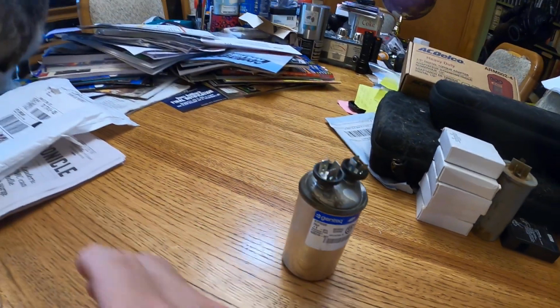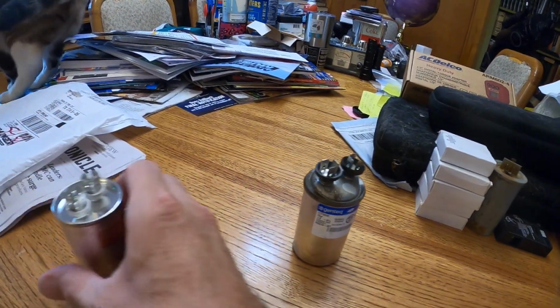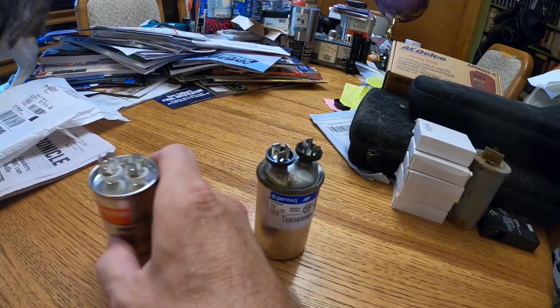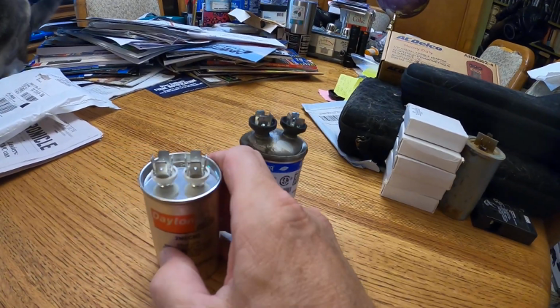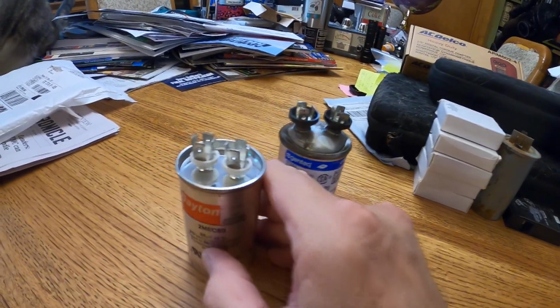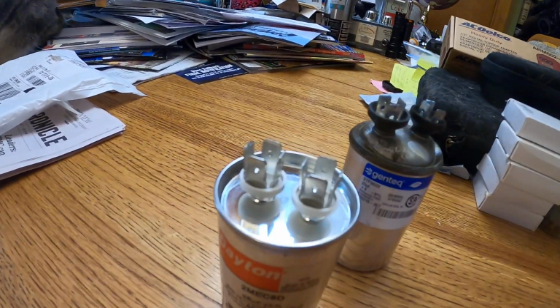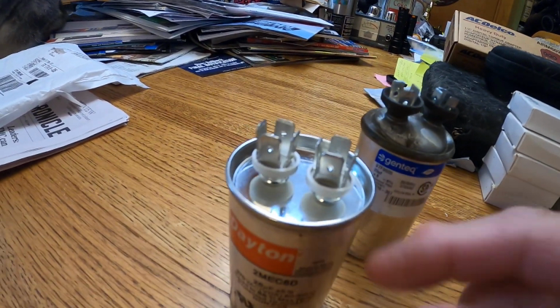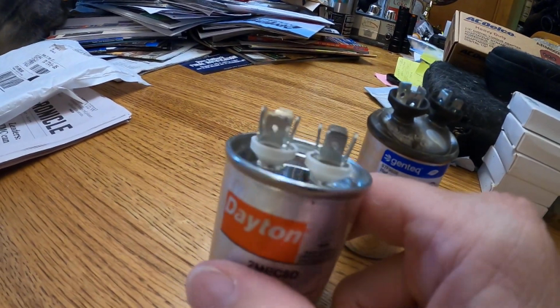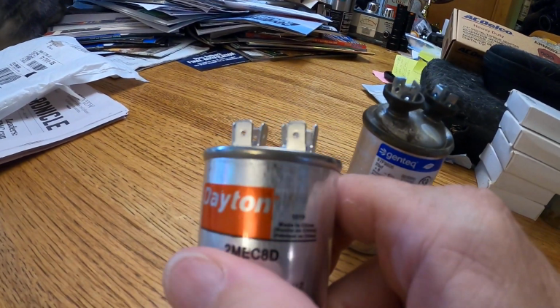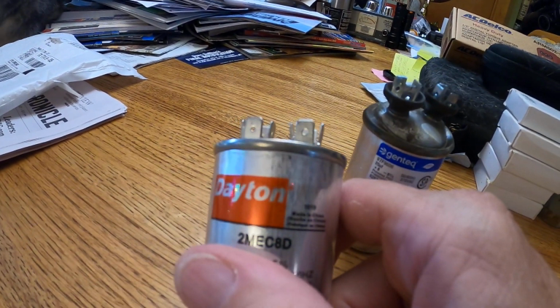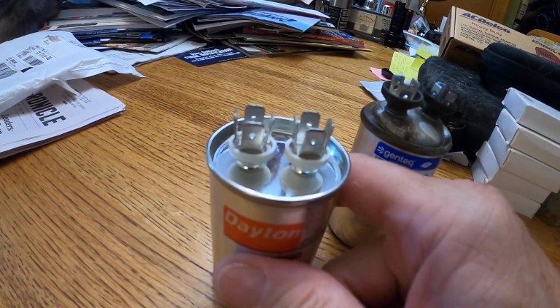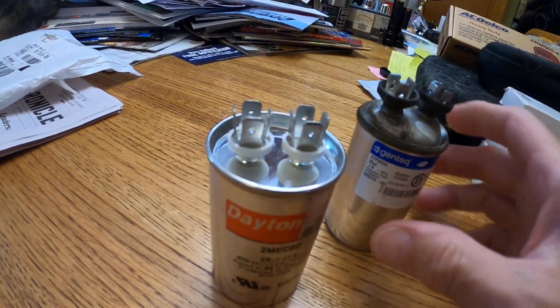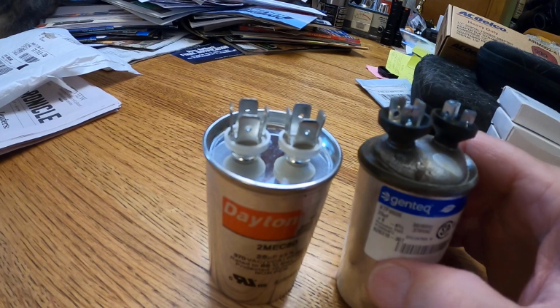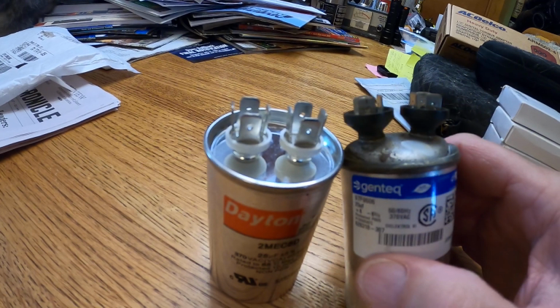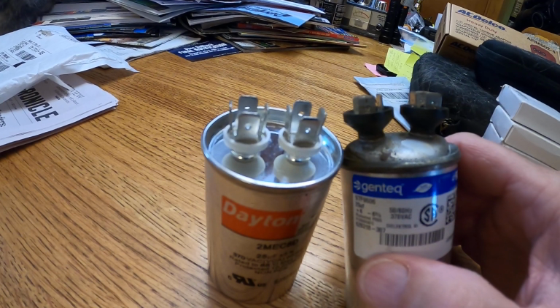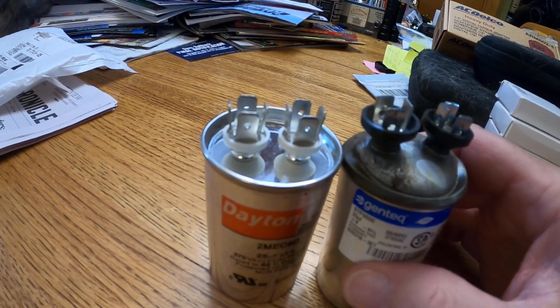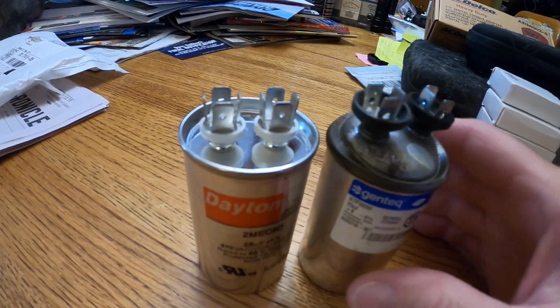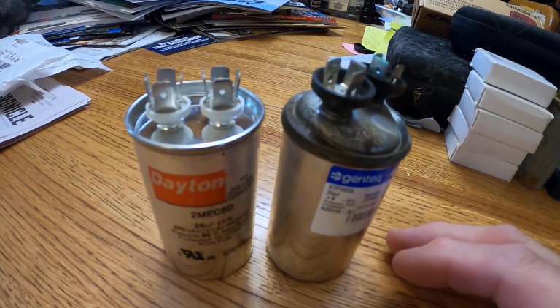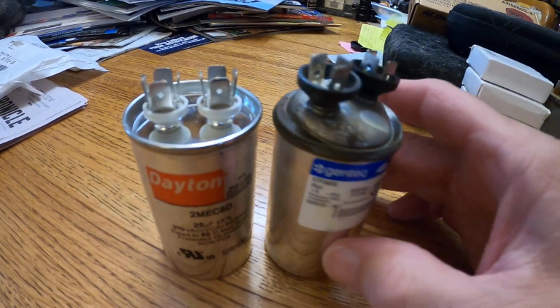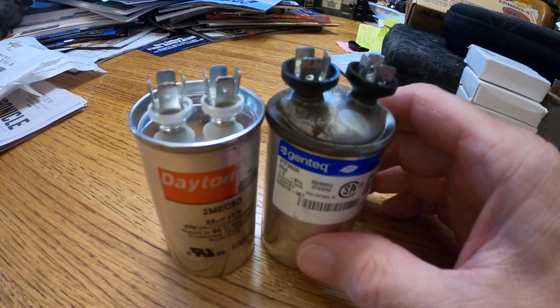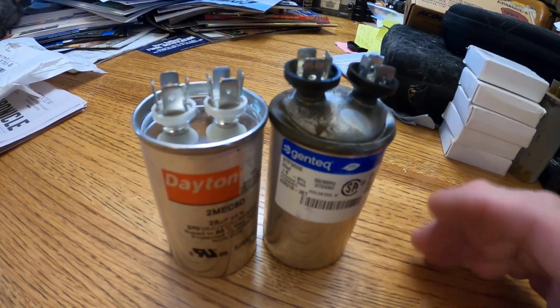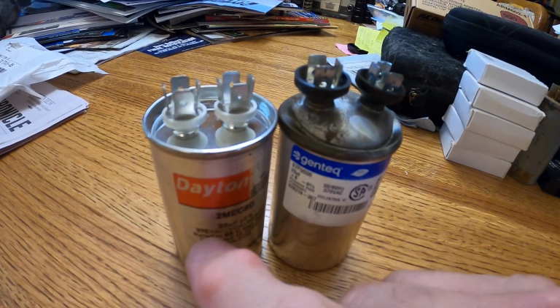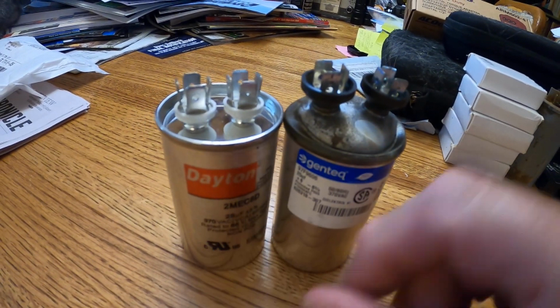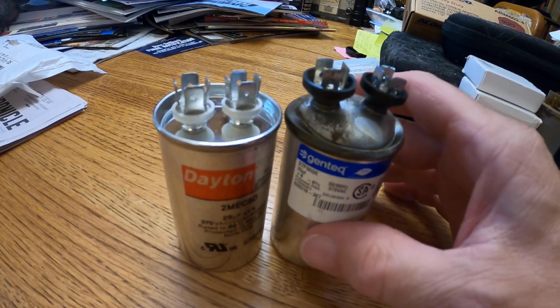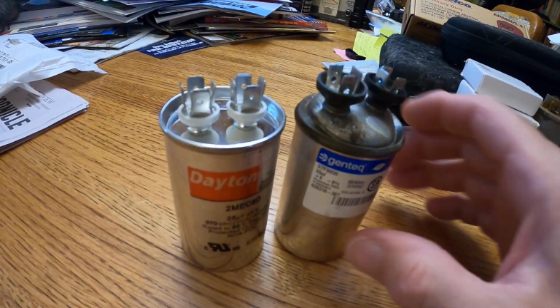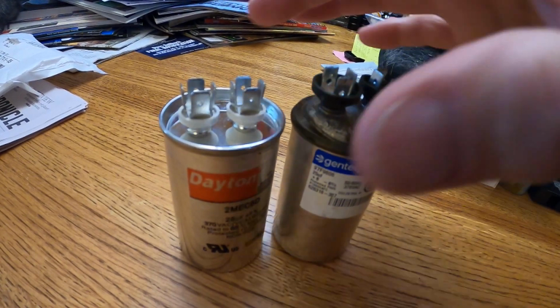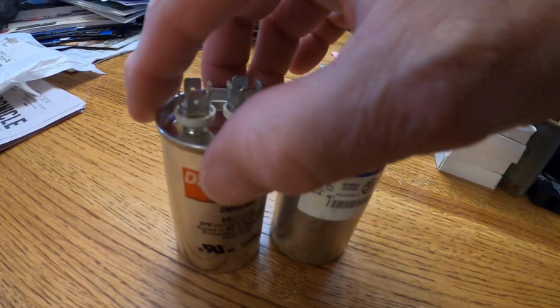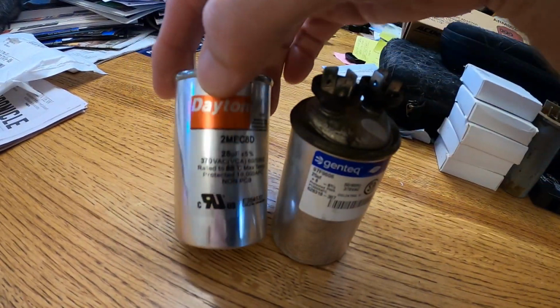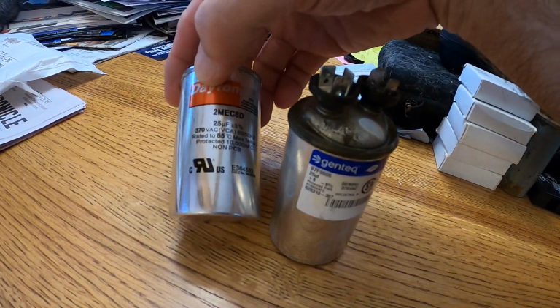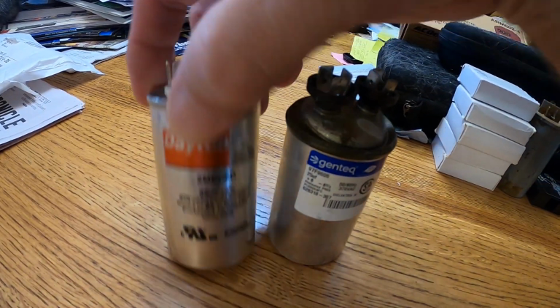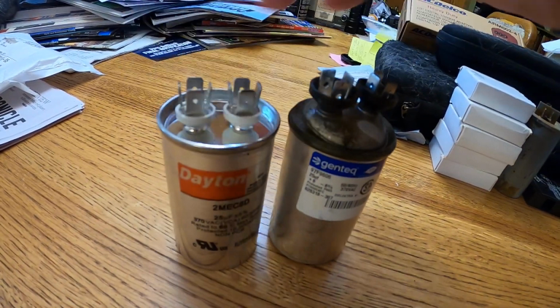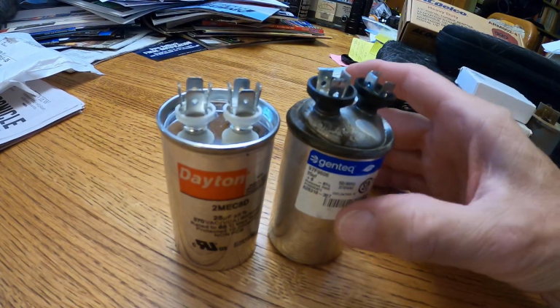Just for the record, that's what a good cap should look like — not all swollen and blown out on the top like this one. Typical motor capacitor failure. The thing was seven years old. This is the new one.